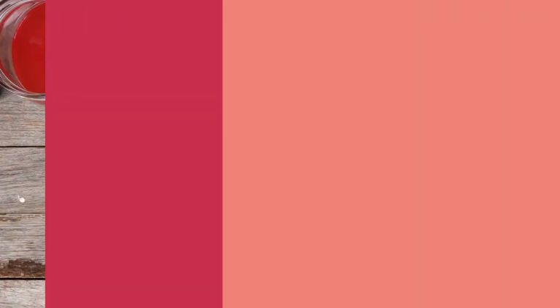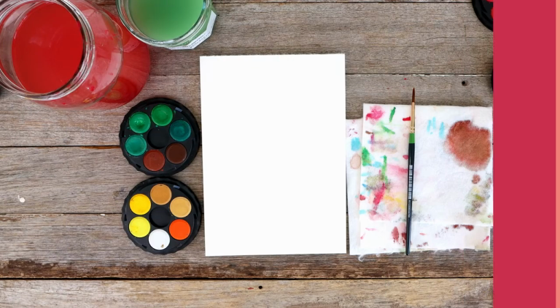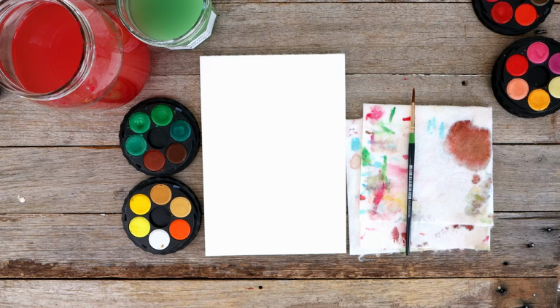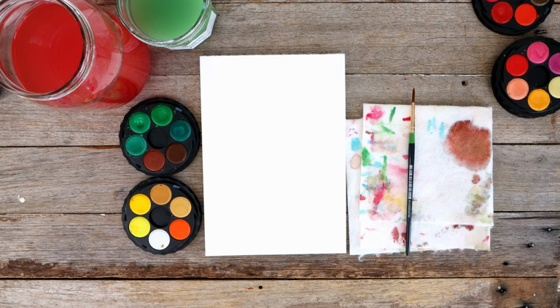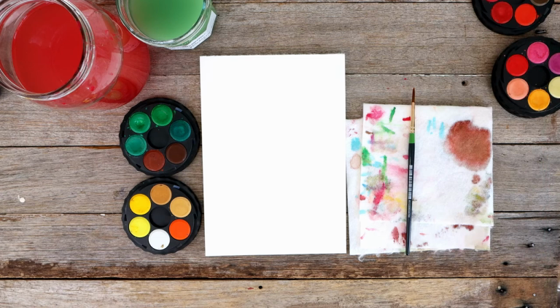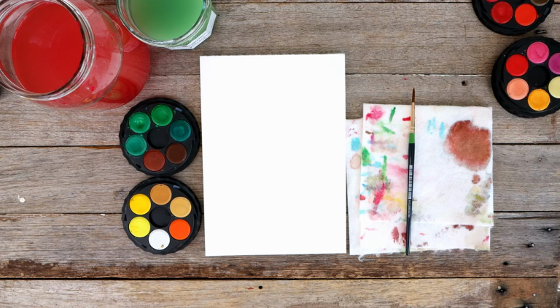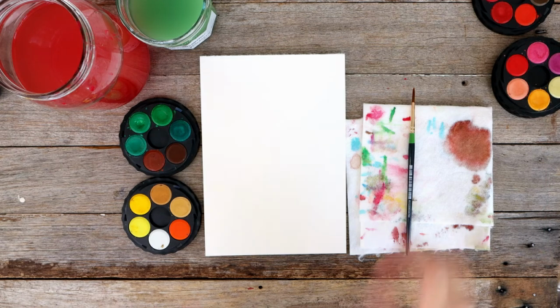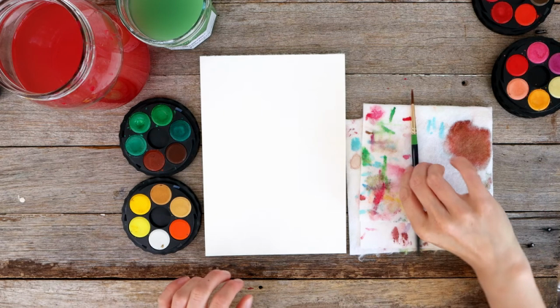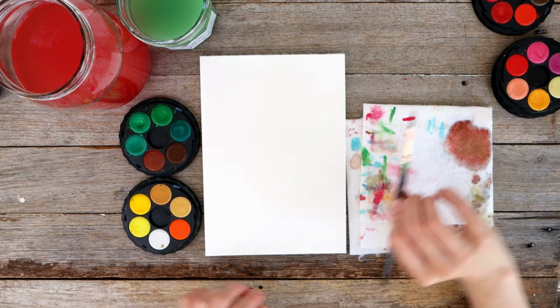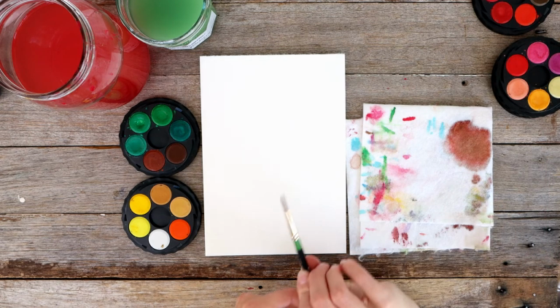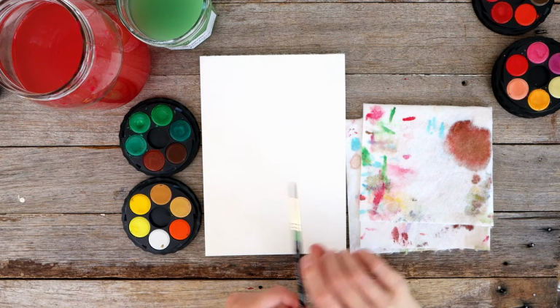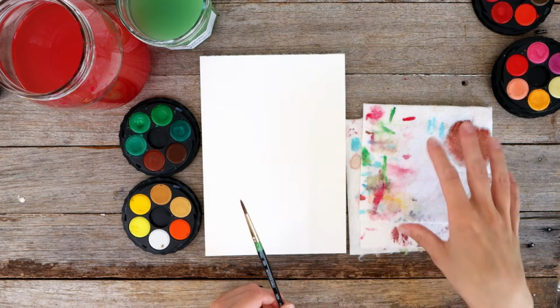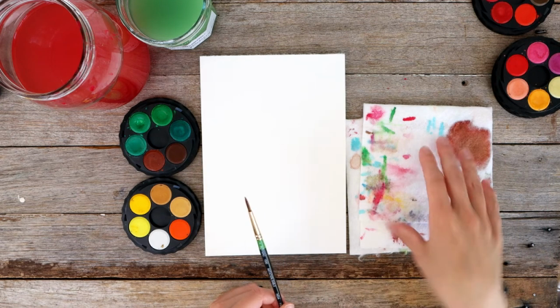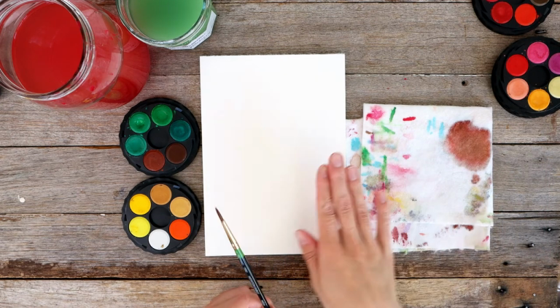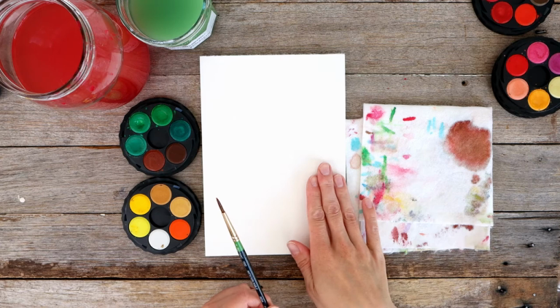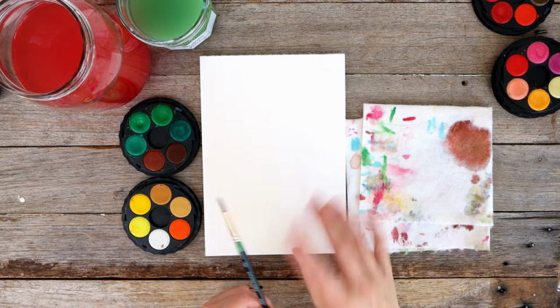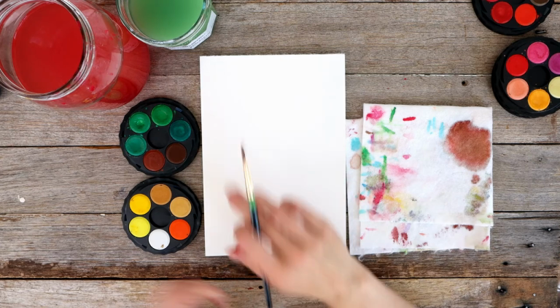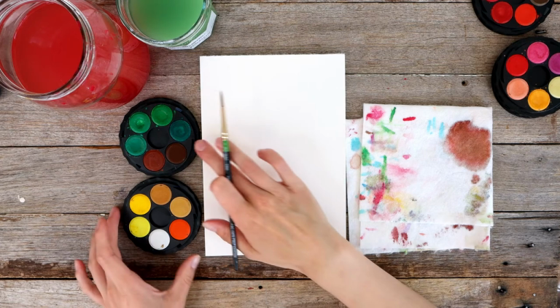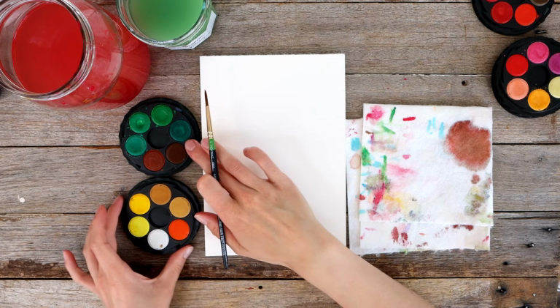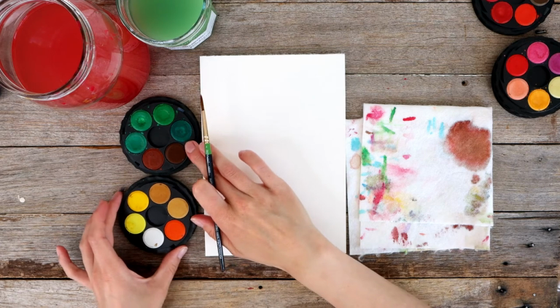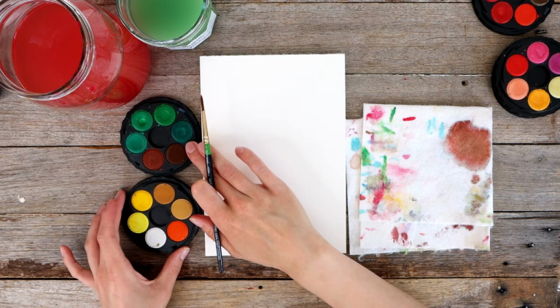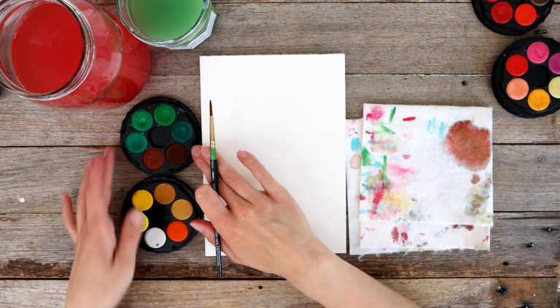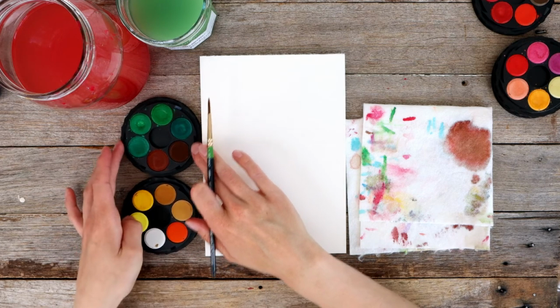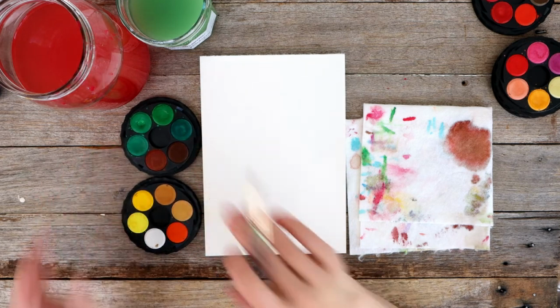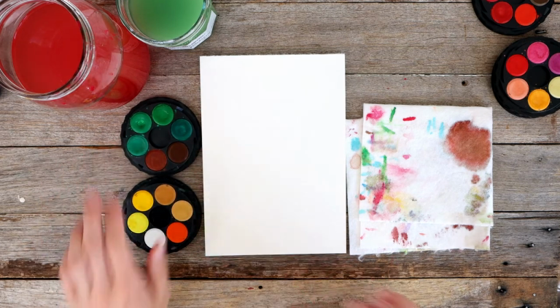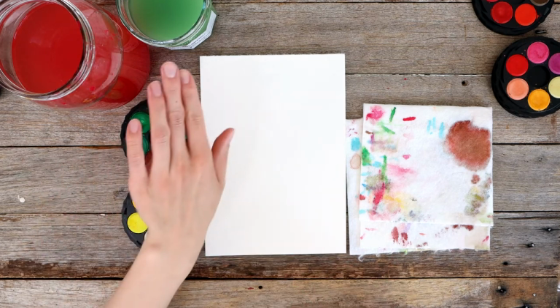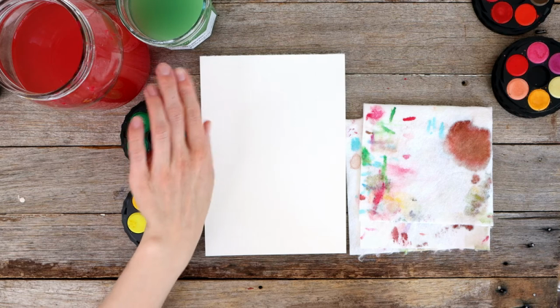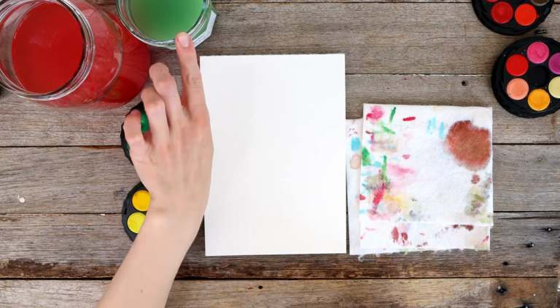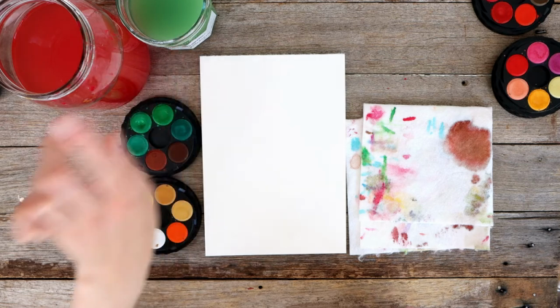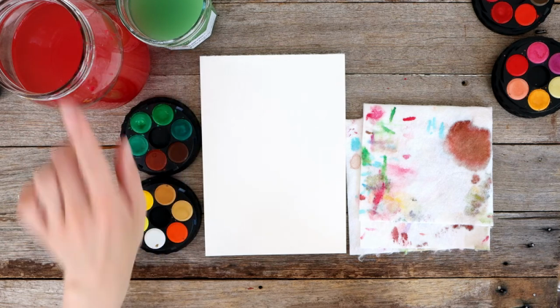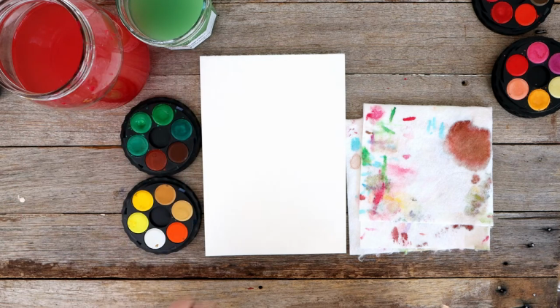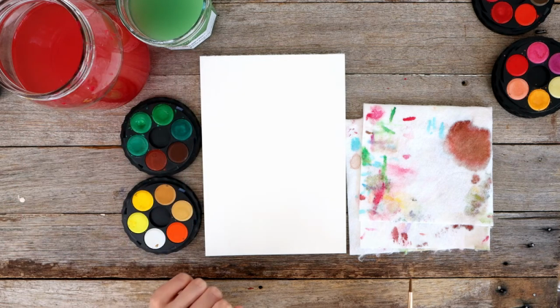We're going to be painting Christmas puddings. I've got my watercolor brush, my cloth, my paper, my trays of paints that you'll find in my watercolor kits, two jars of water — one for cool colors and one for warm colors.